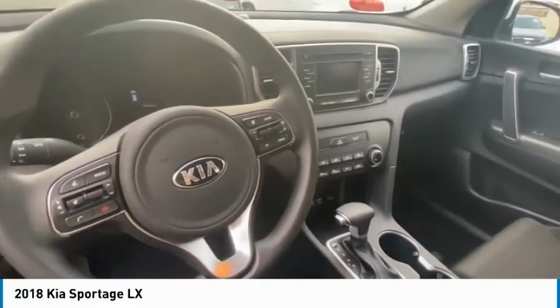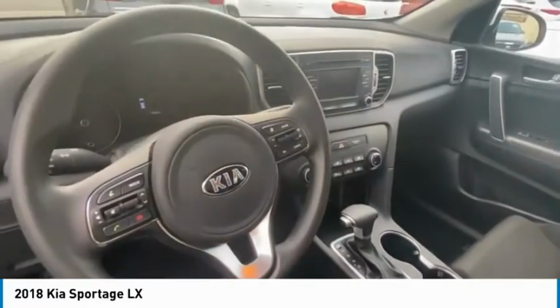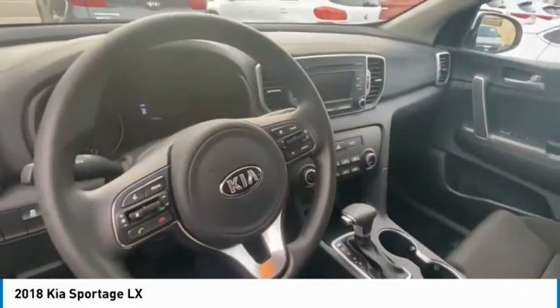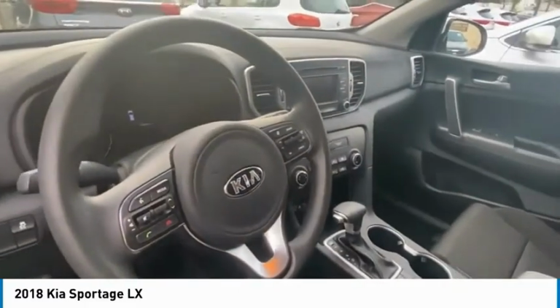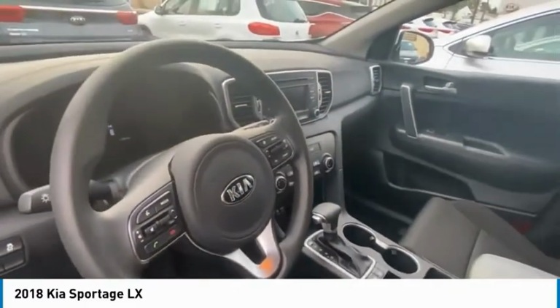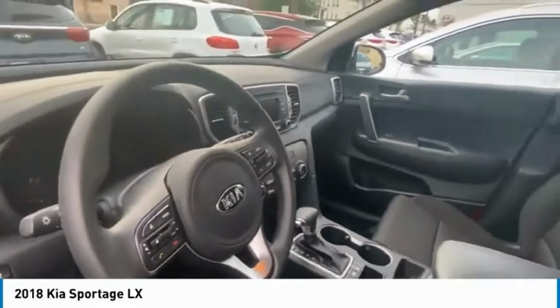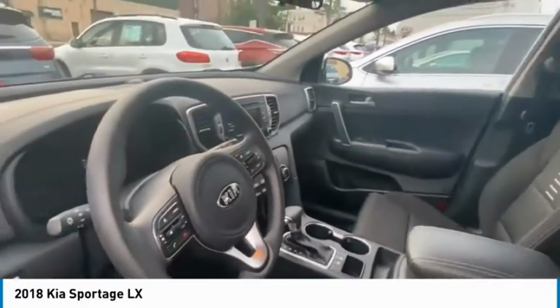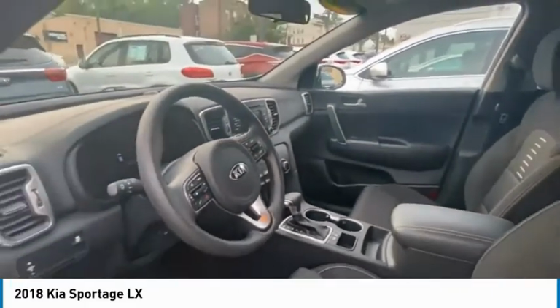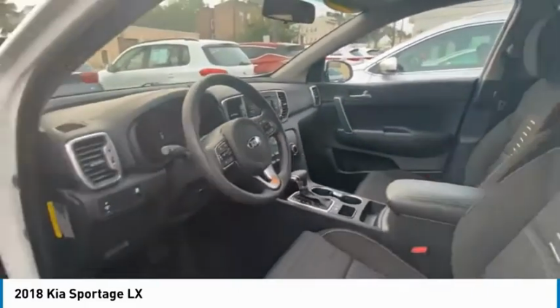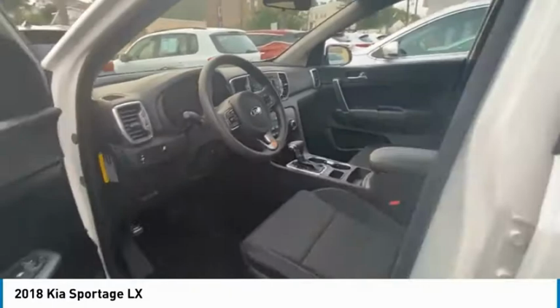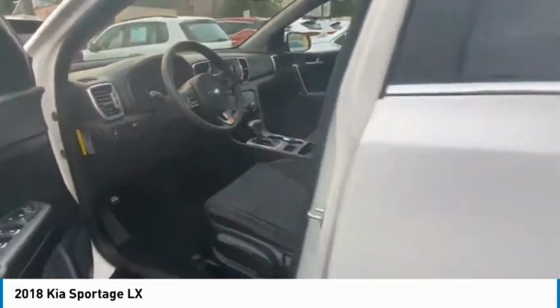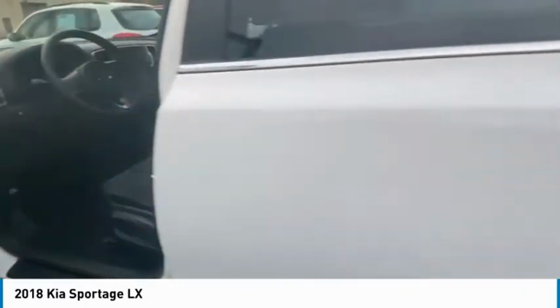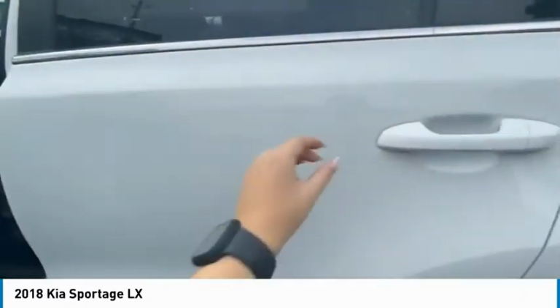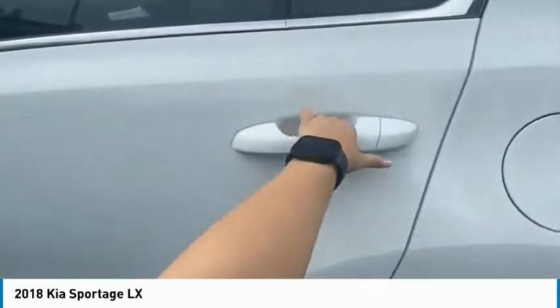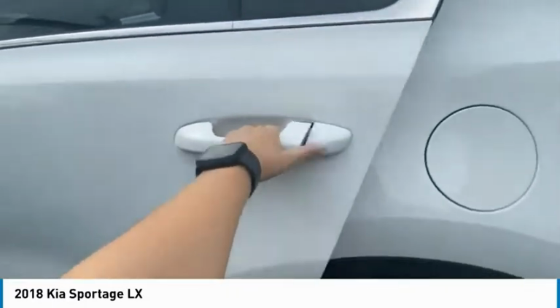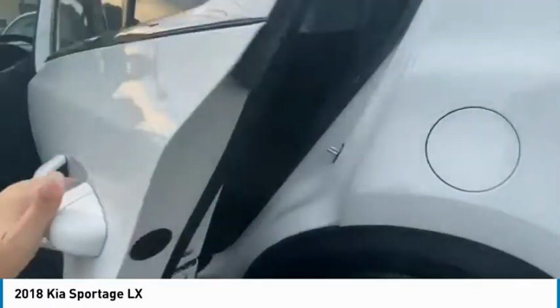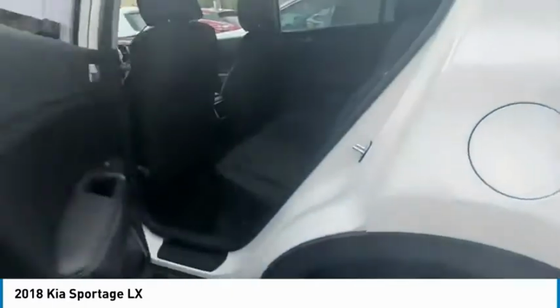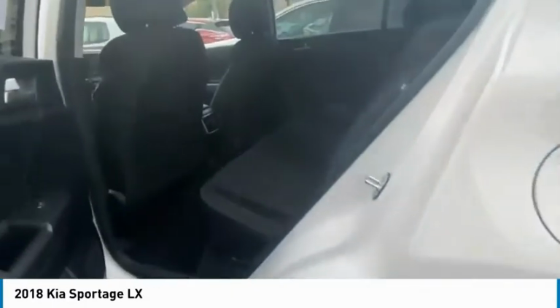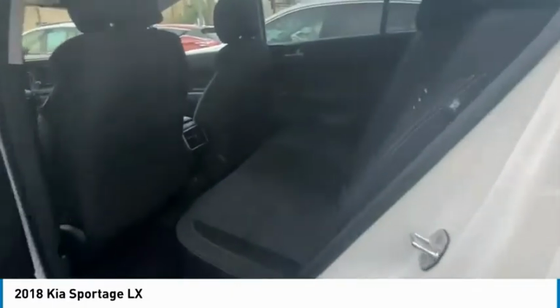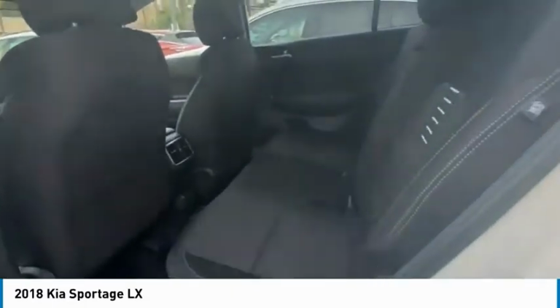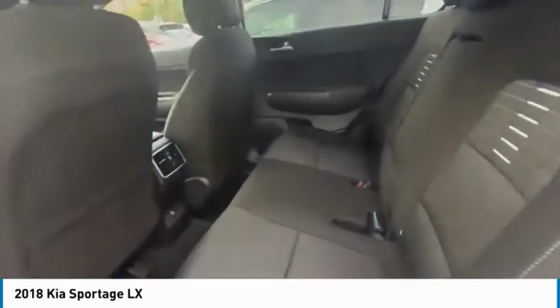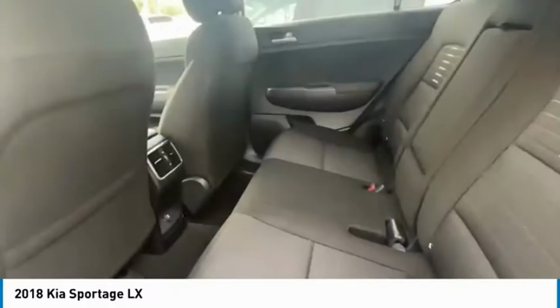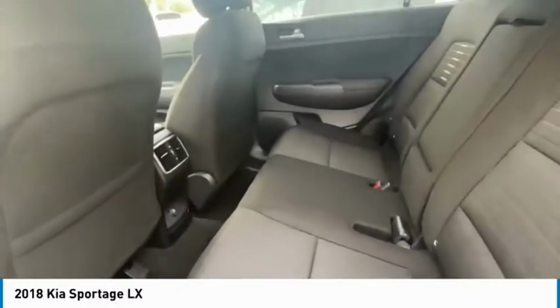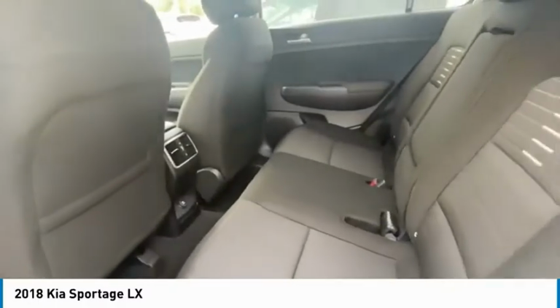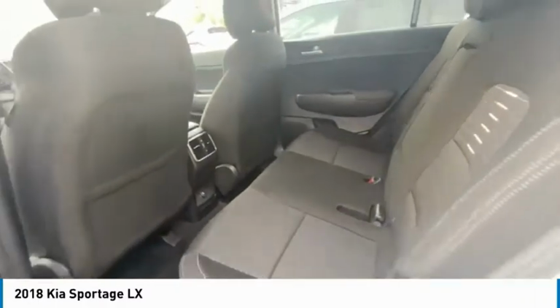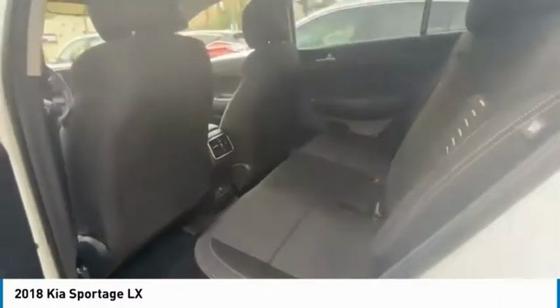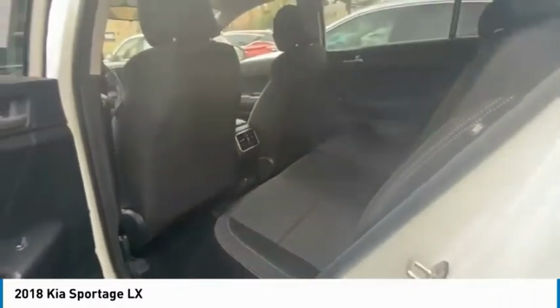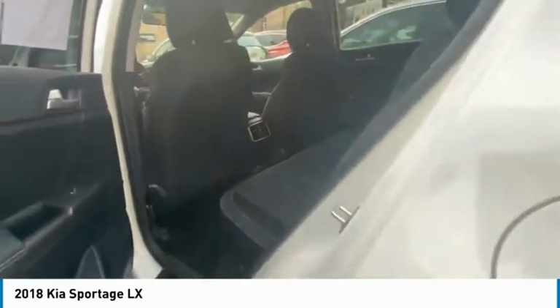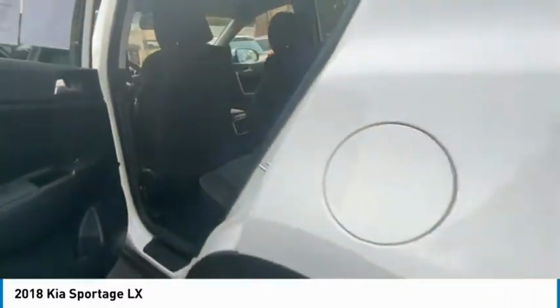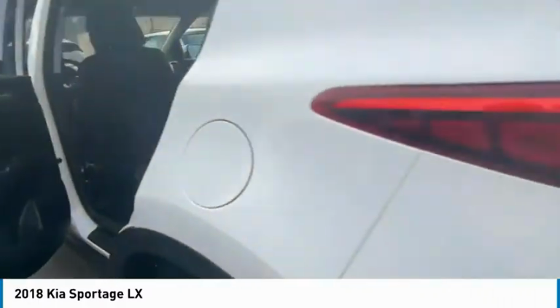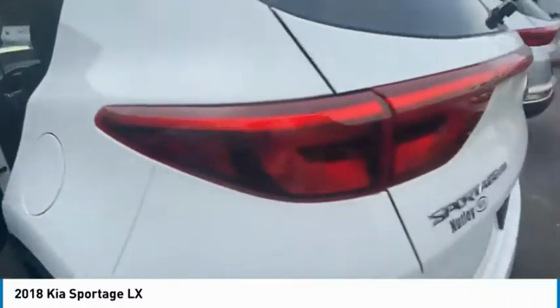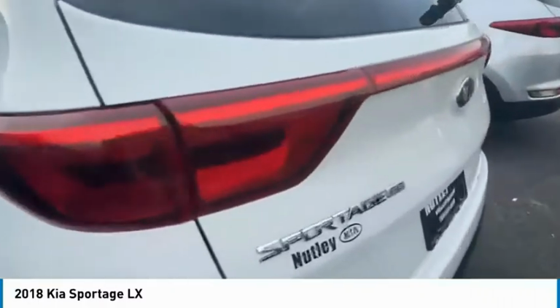It has AM, FM, and Sirius XM, as well as a CD player, which you cannot find on a newer model Sportage. You have a lot of space in the second row, as well as an extra charging port — a 12 volt.